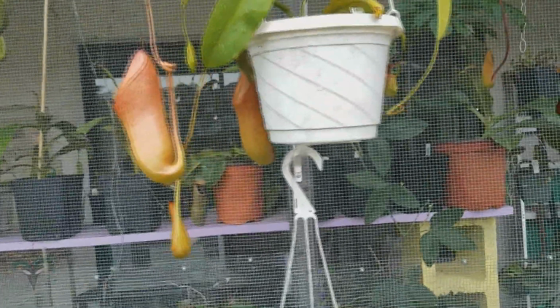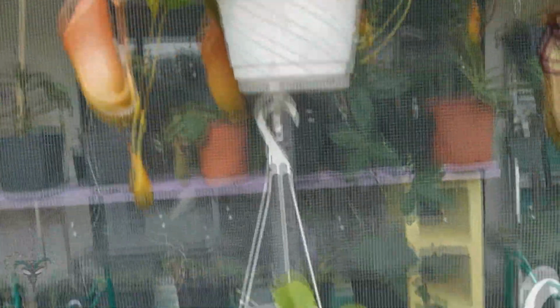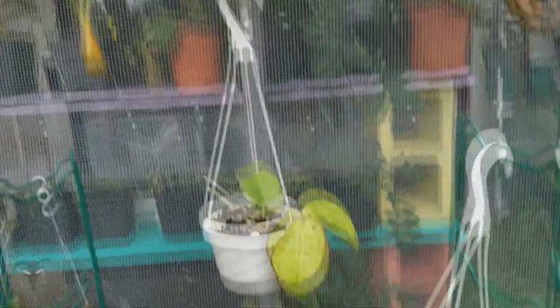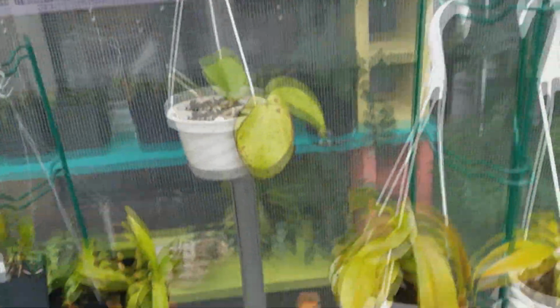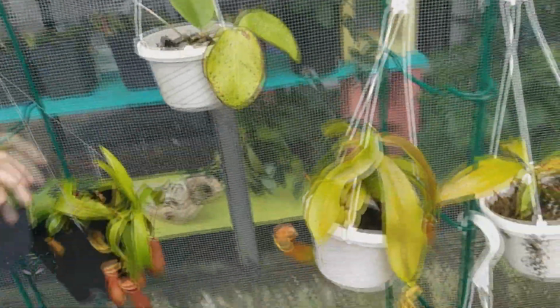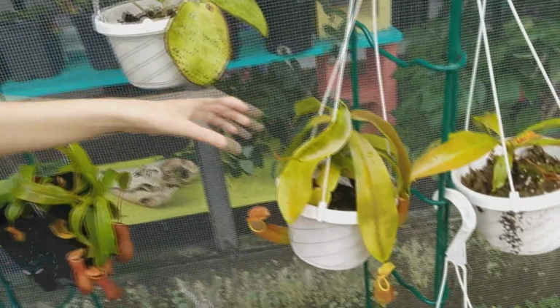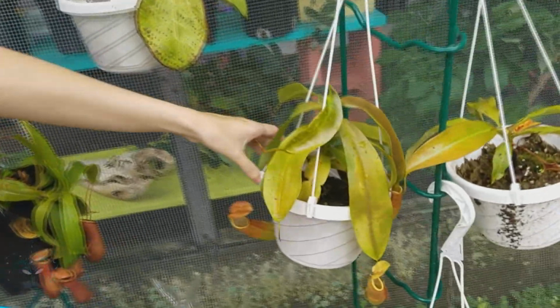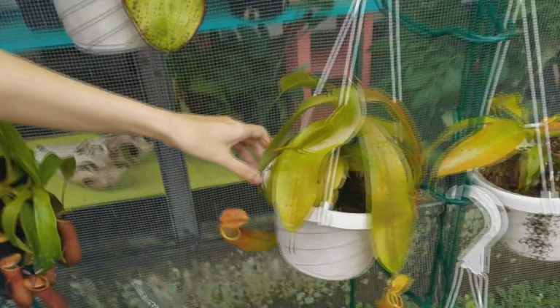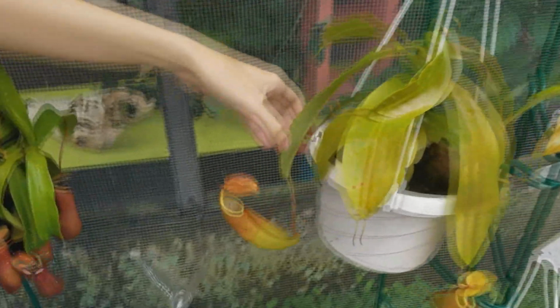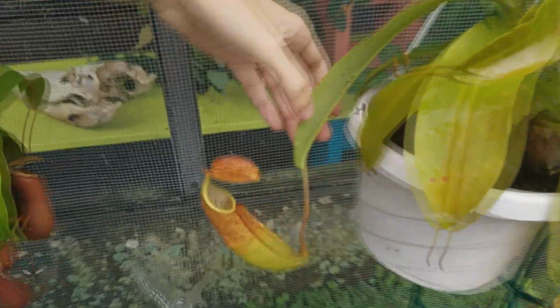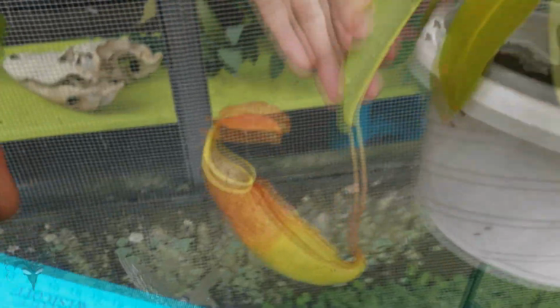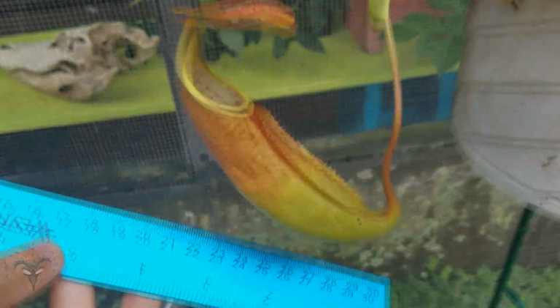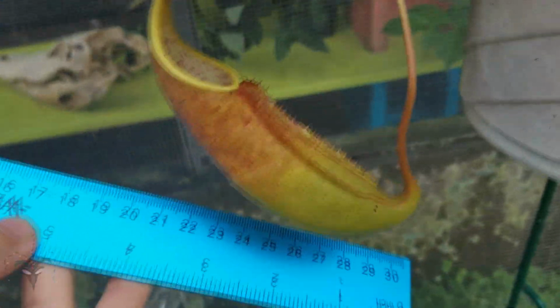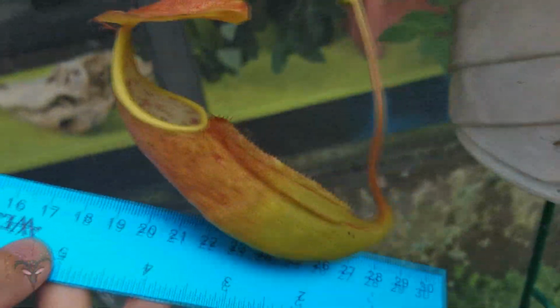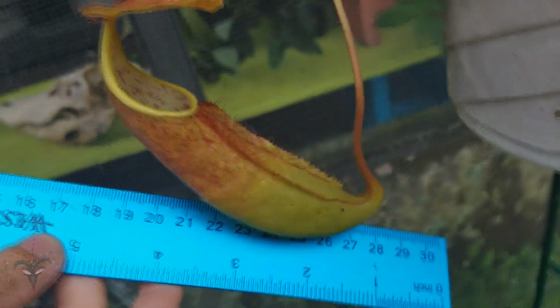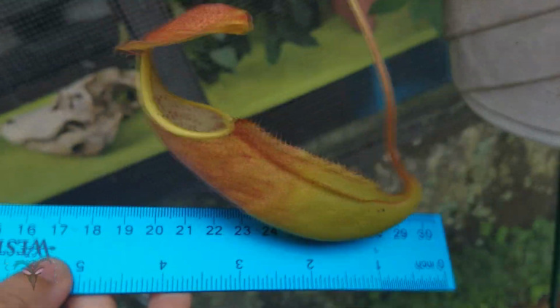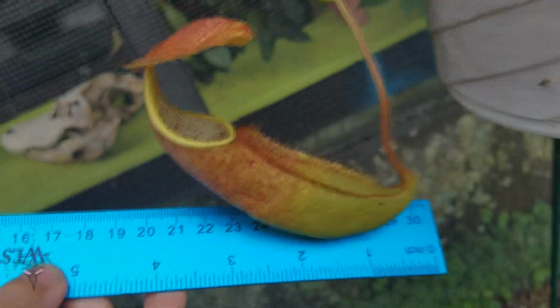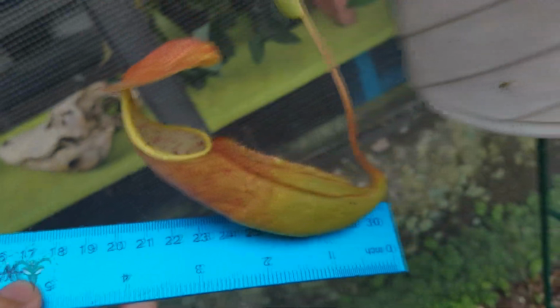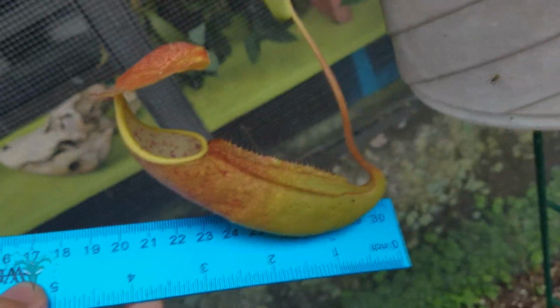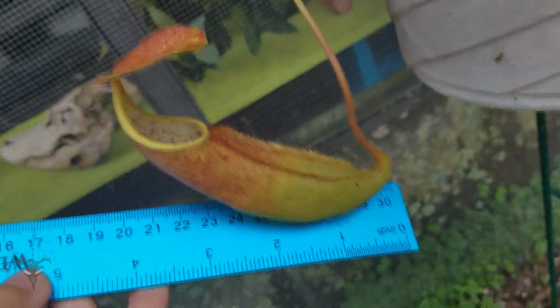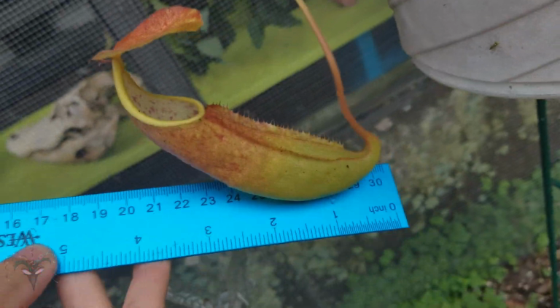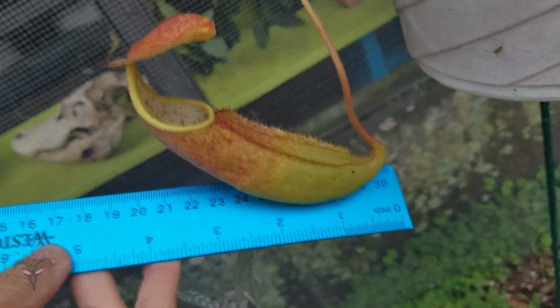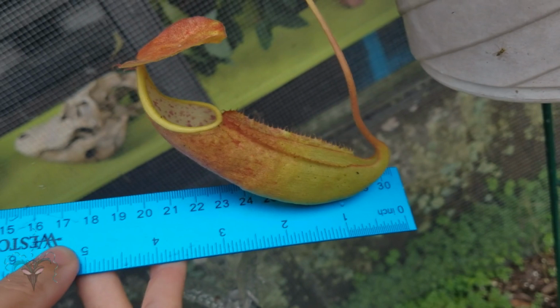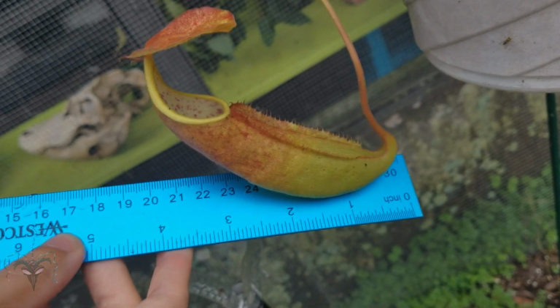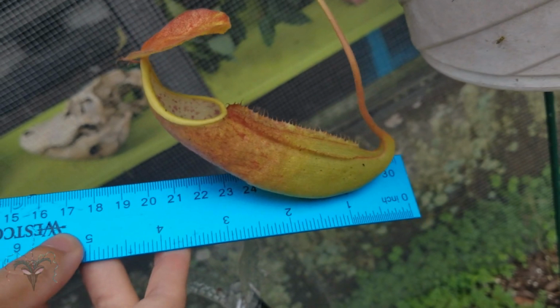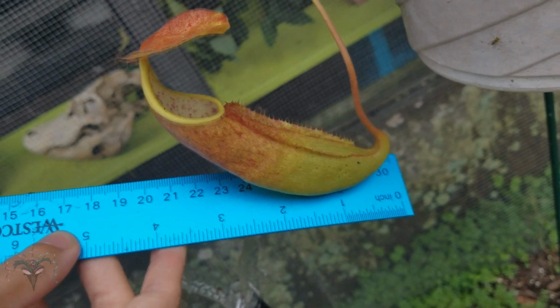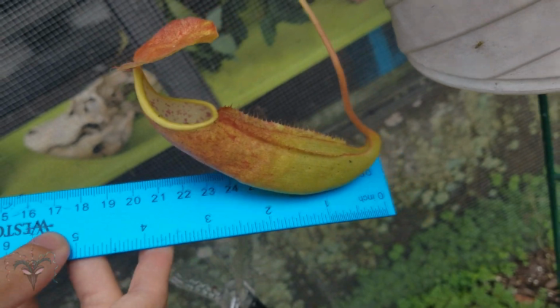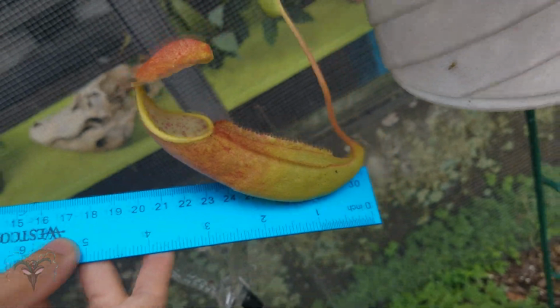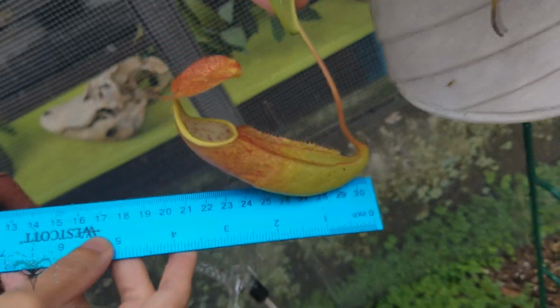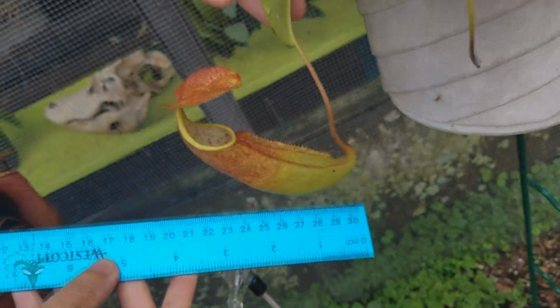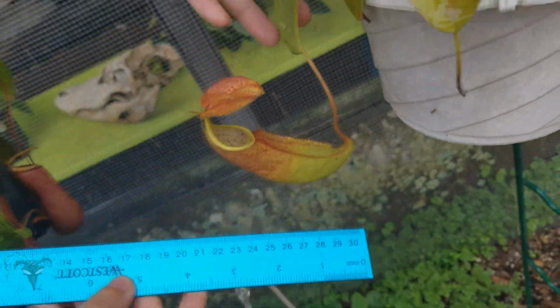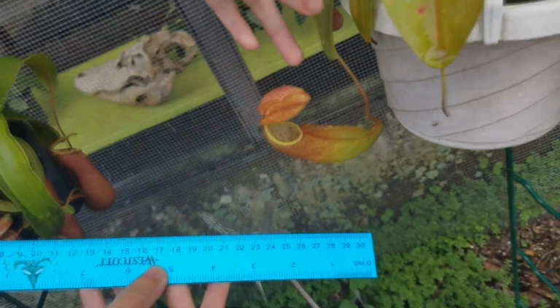We've got a sanguinea pitcher down here. Four inches I'm guessing. It's hard to tell when they're curving around like that.